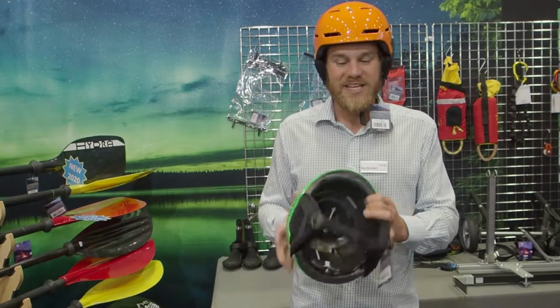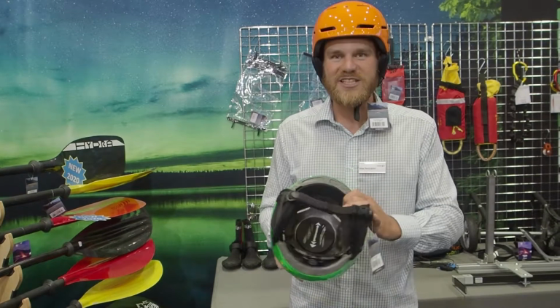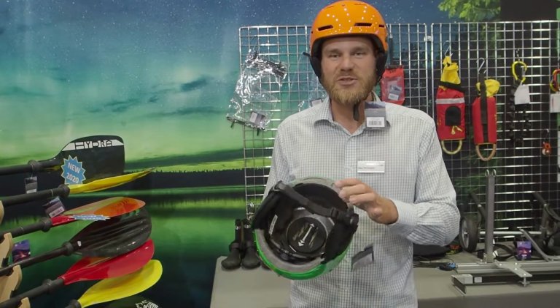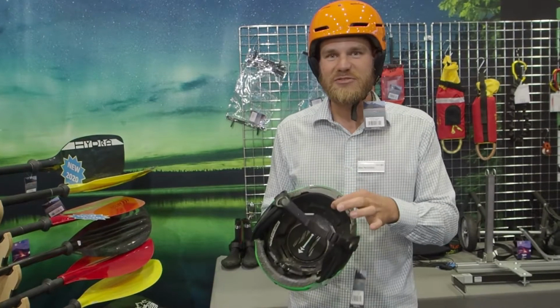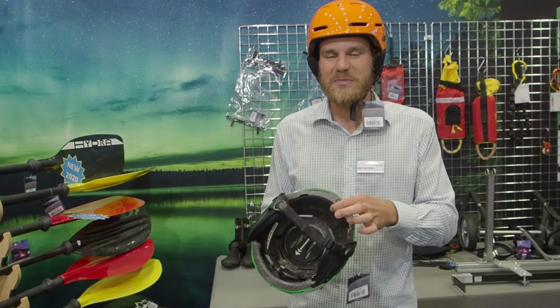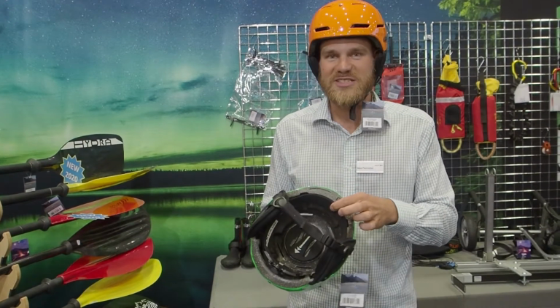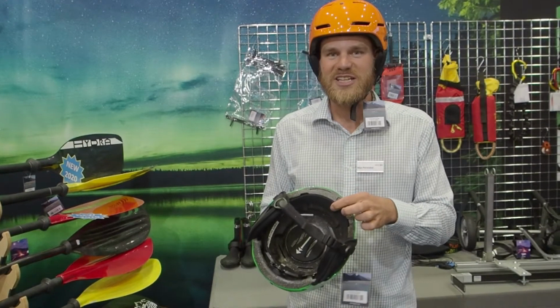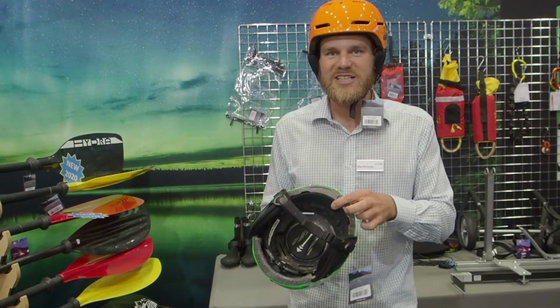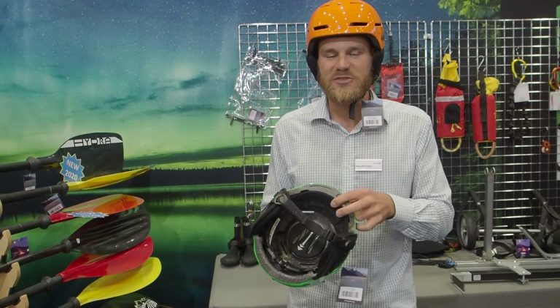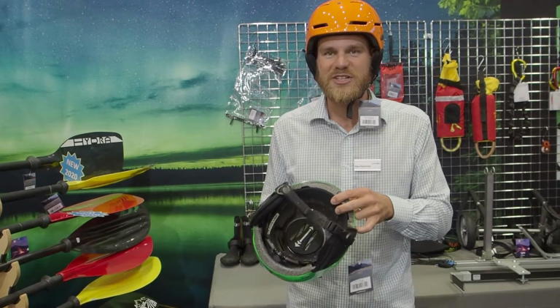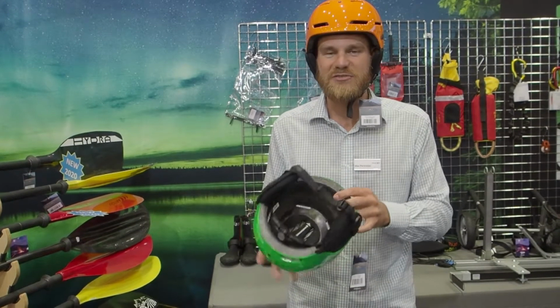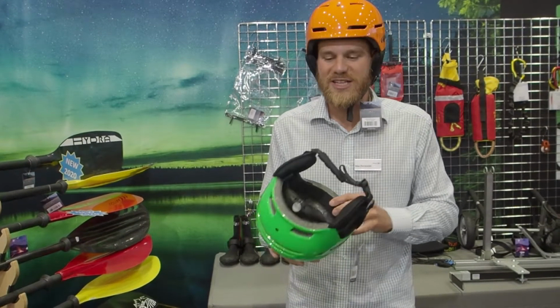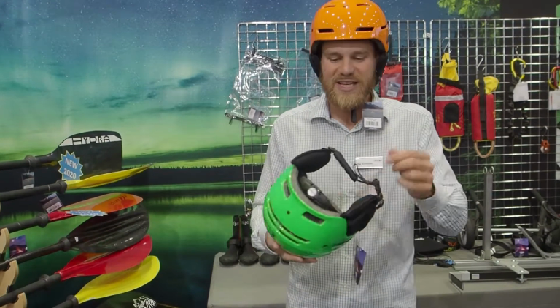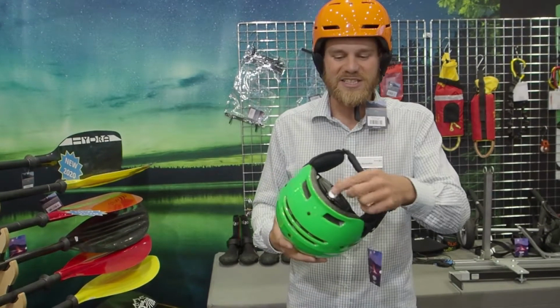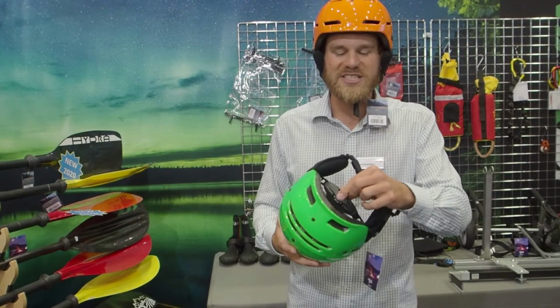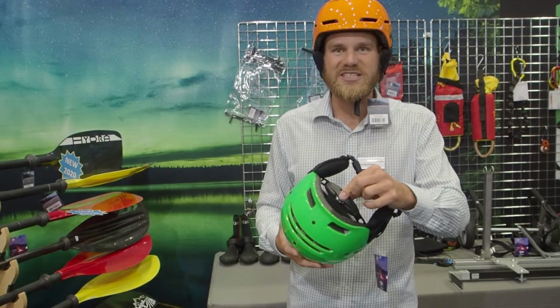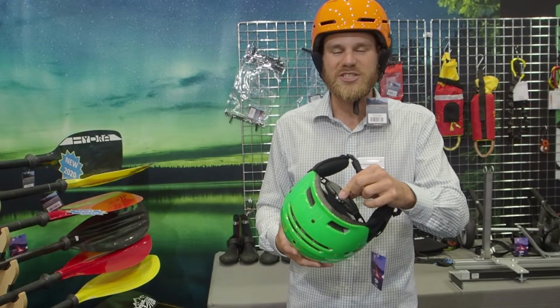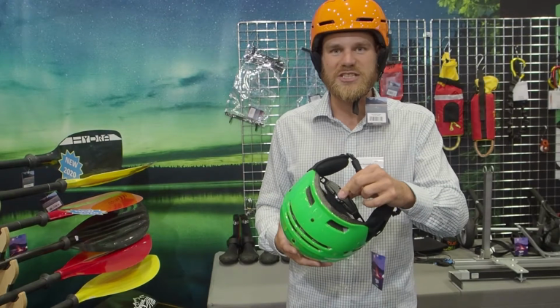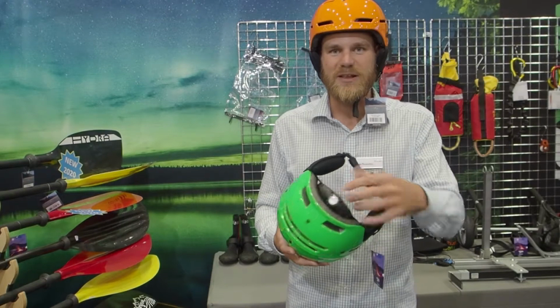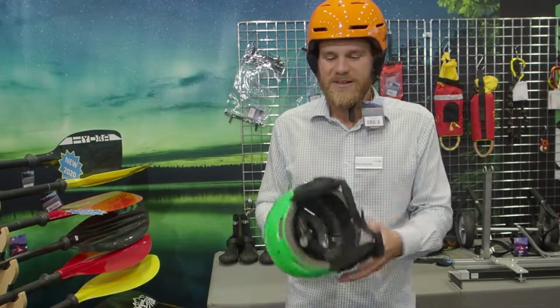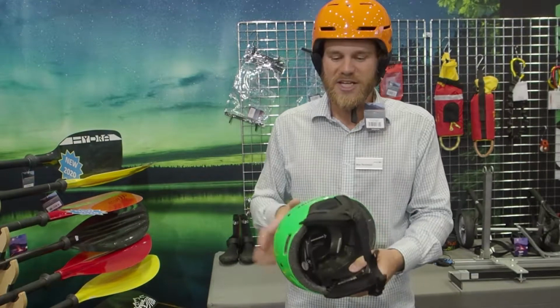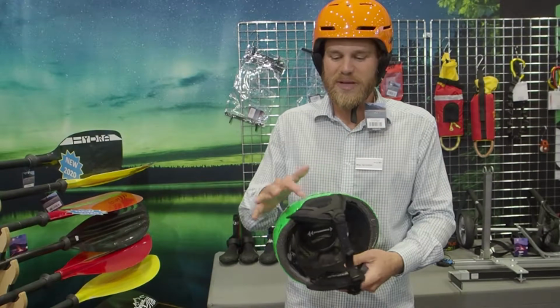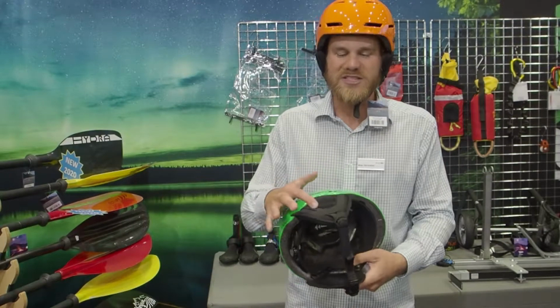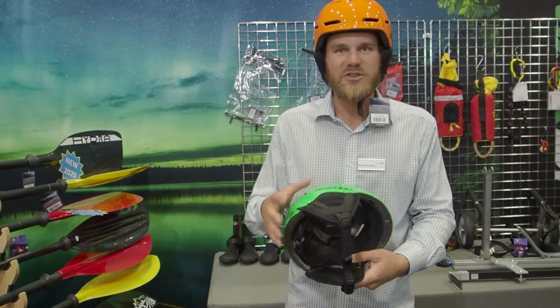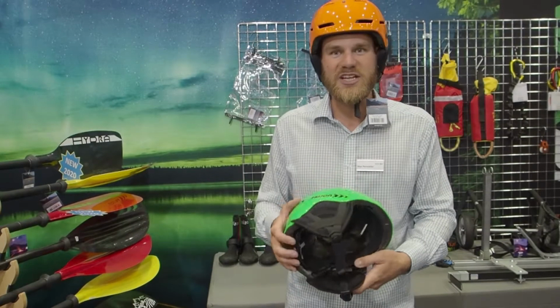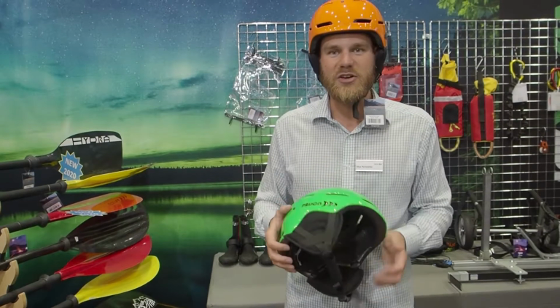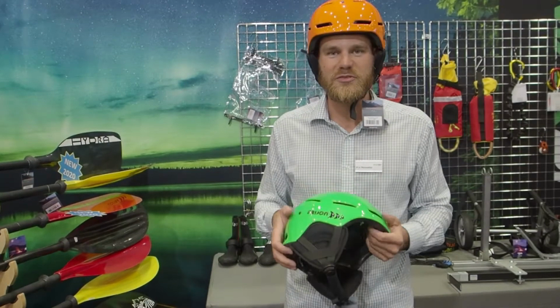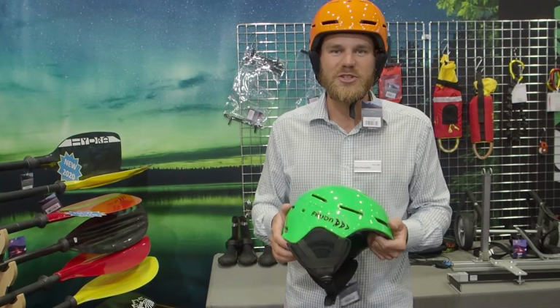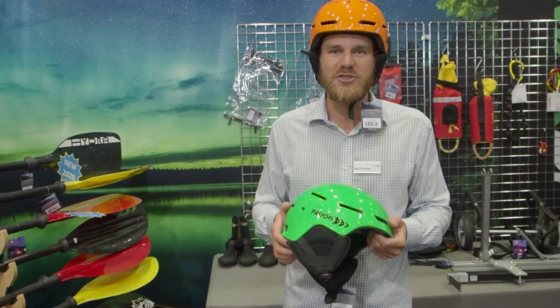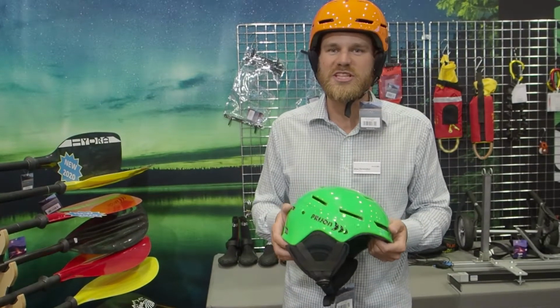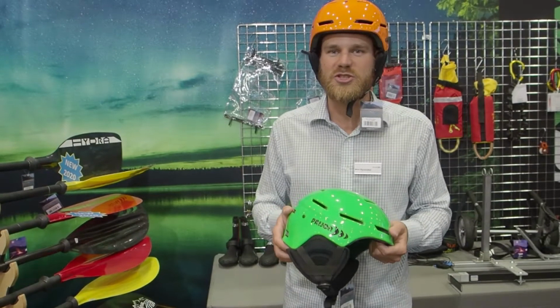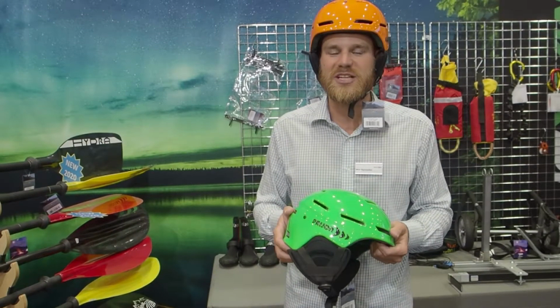It's got two different pads on the inside to fit on every head and its size is adjustable. The ear pads you can take off if you want to use it as a shortcut.